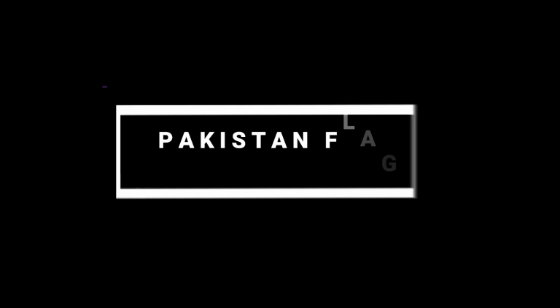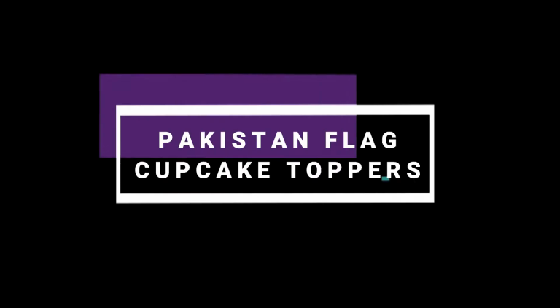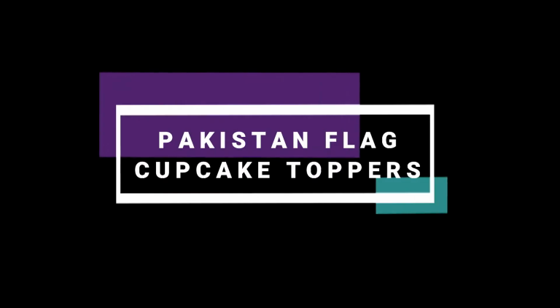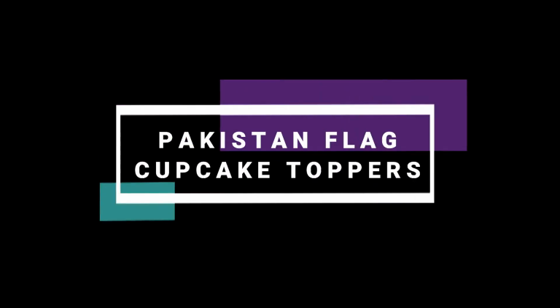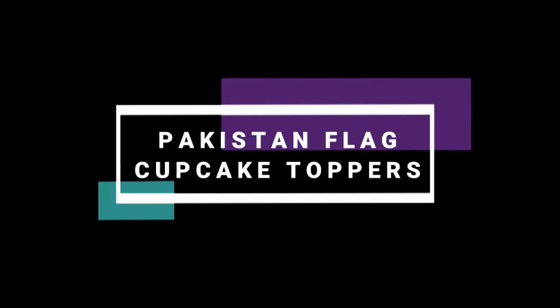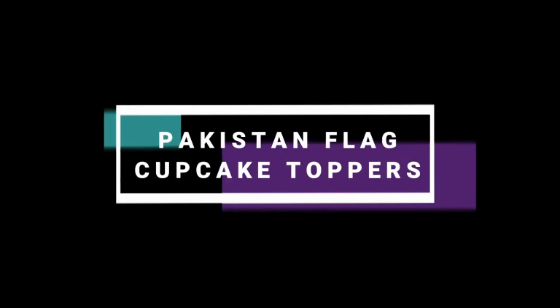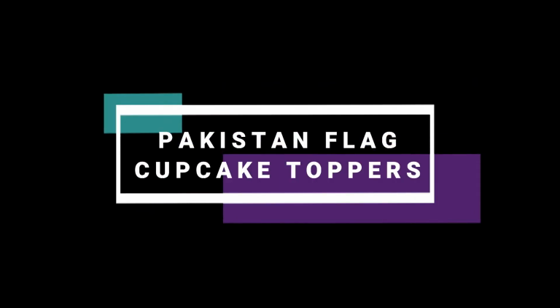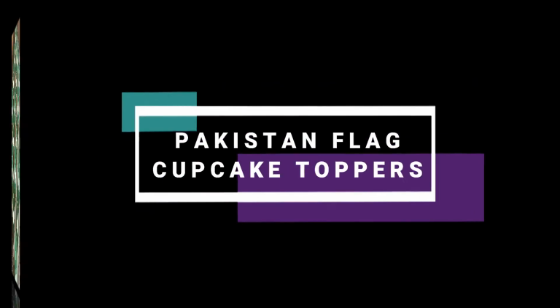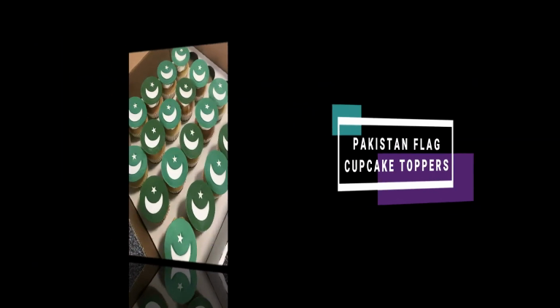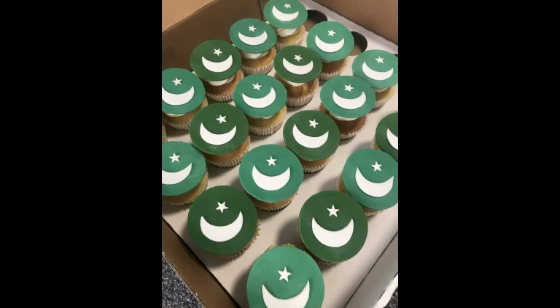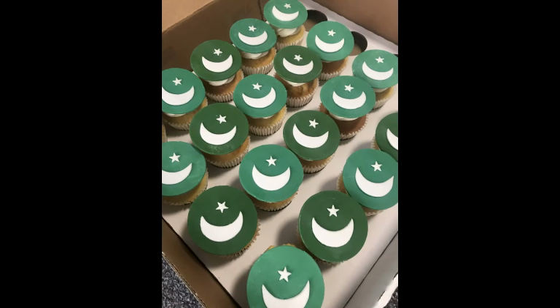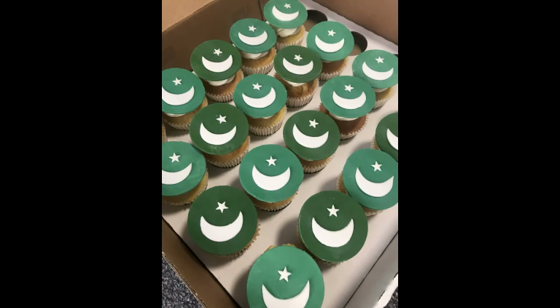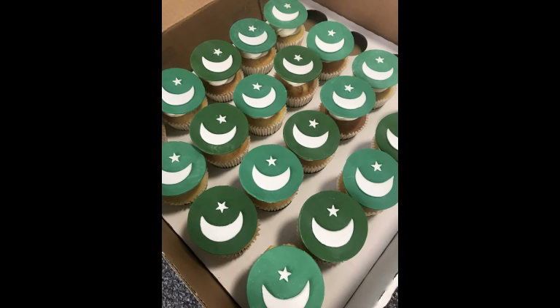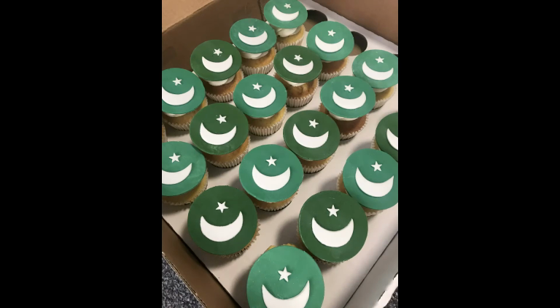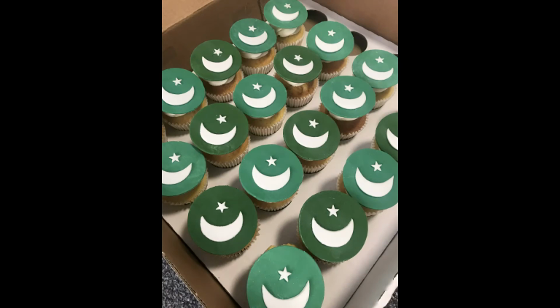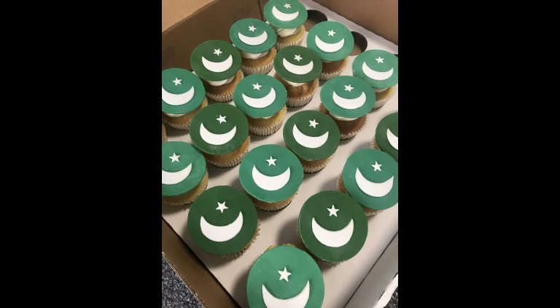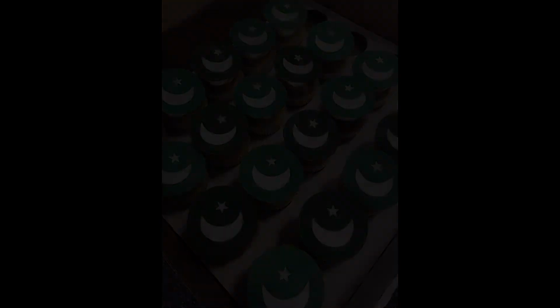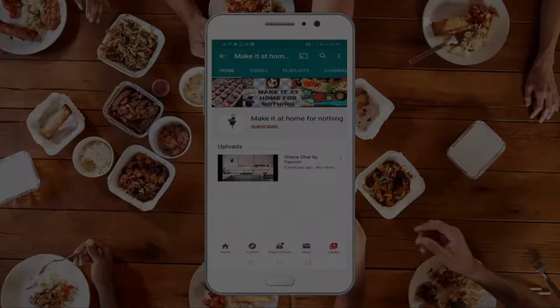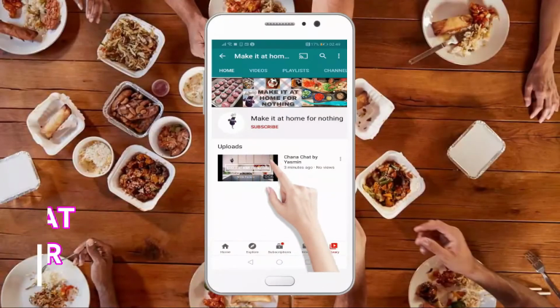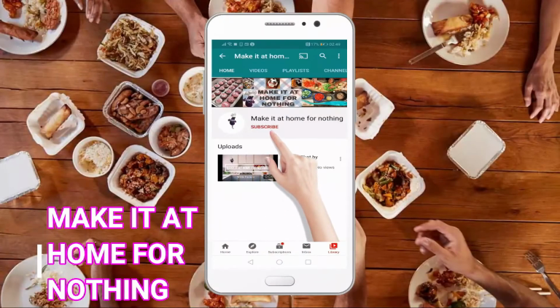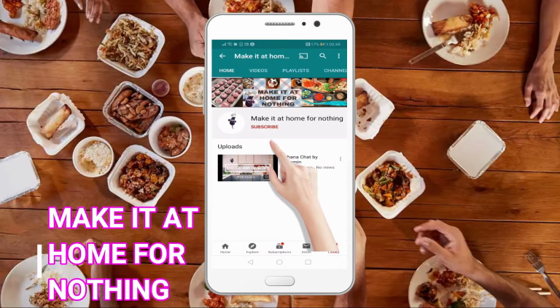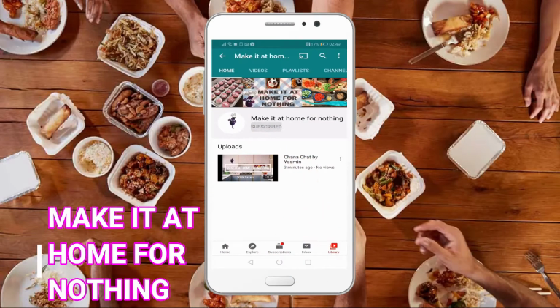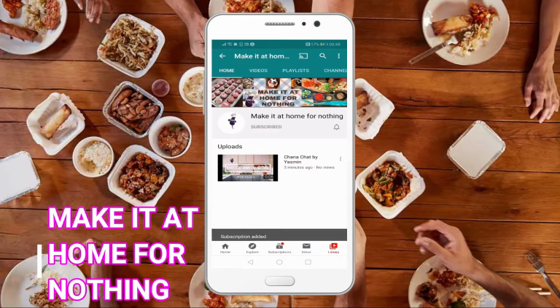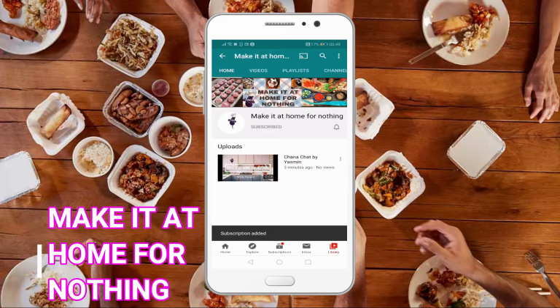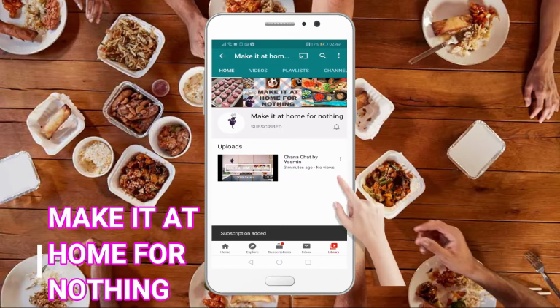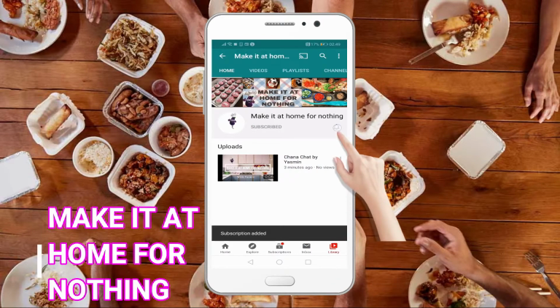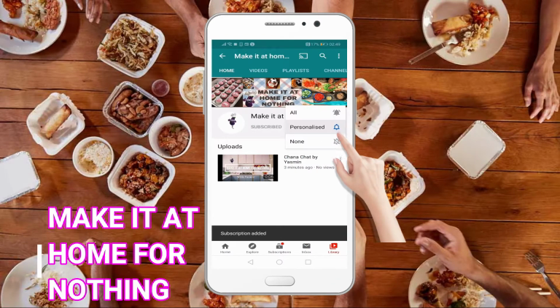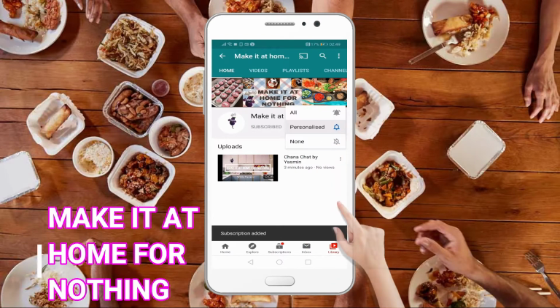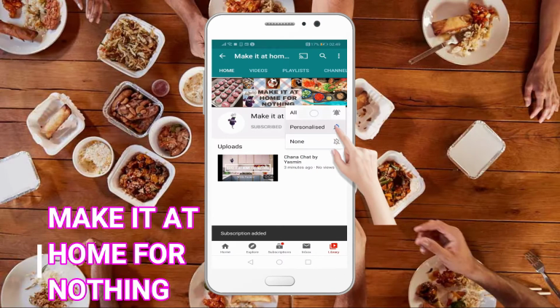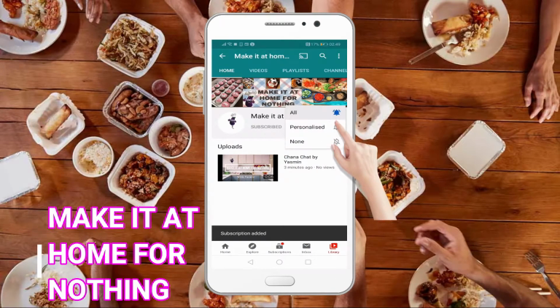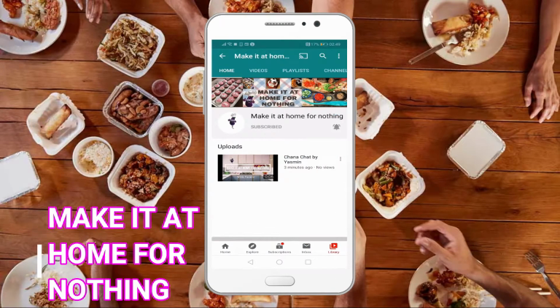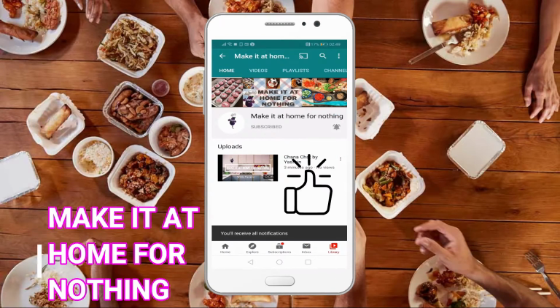Hi guys and welcome to Make It at Home for Nothing. Today I'm going to be making Pakistan flag cupcake toppers, so let's get started. If you like my videos, please subscribe to my channel, press the bell icon to receive new recipes, and don't forget to leave a thumbs up.